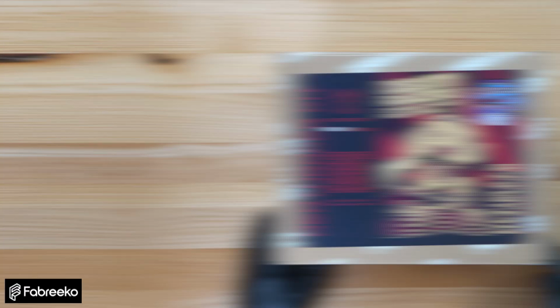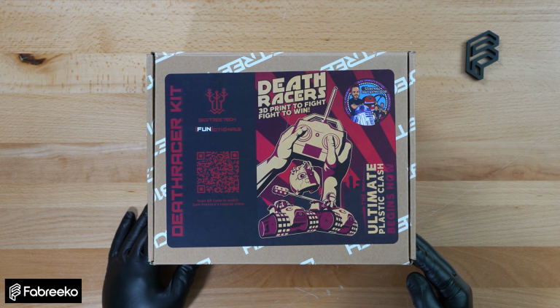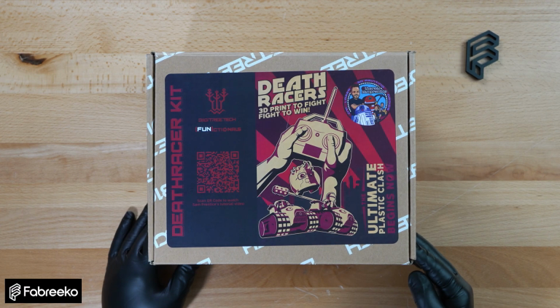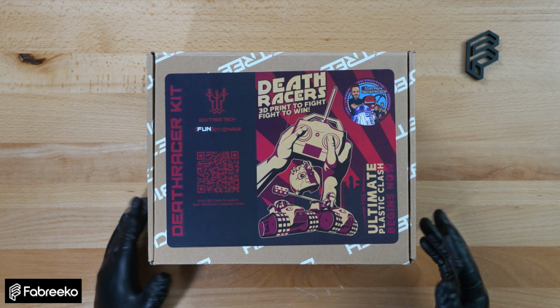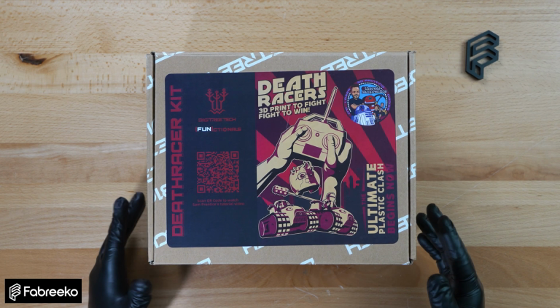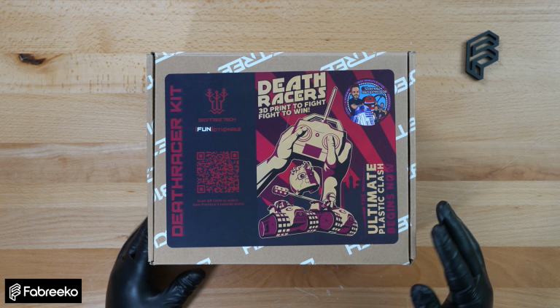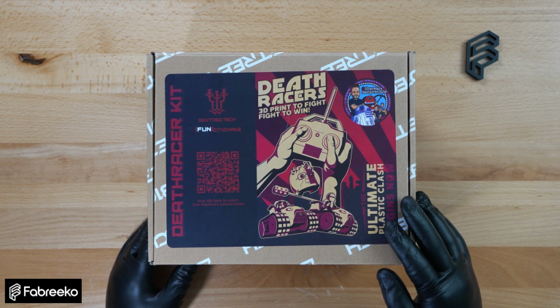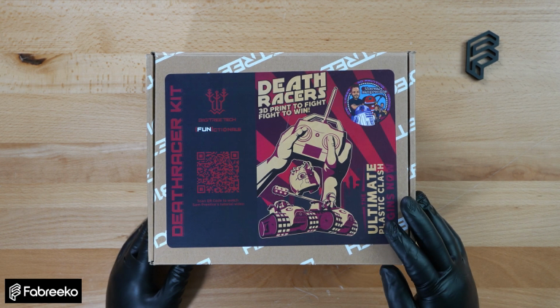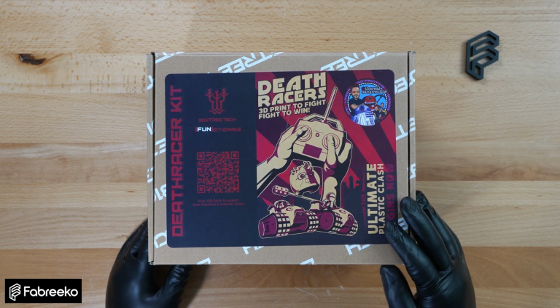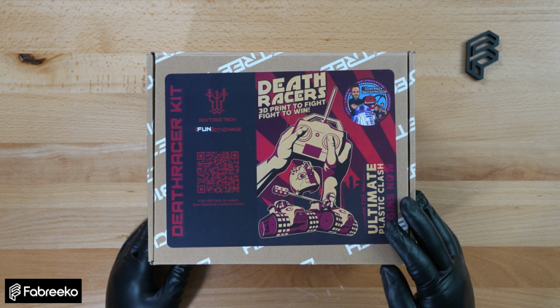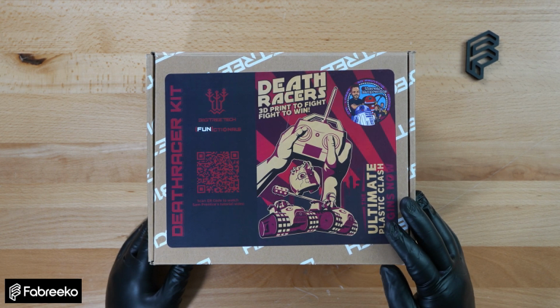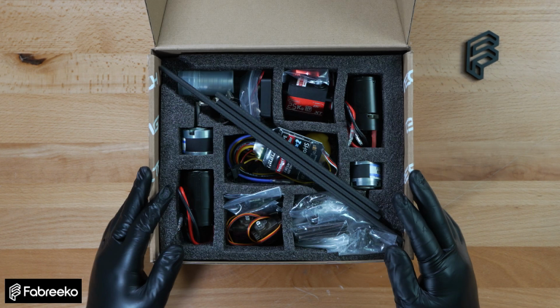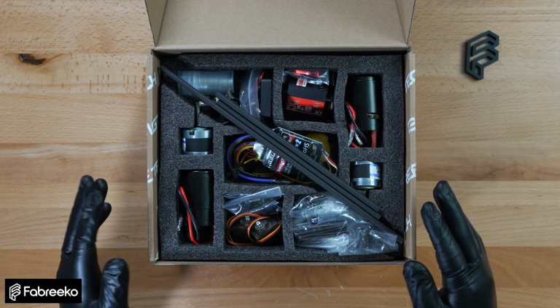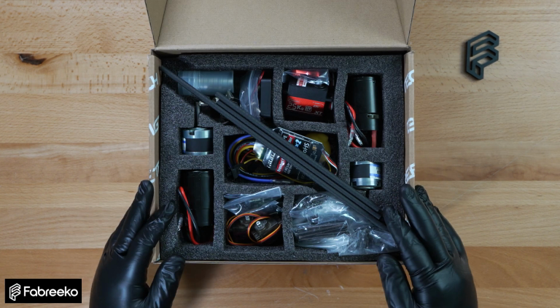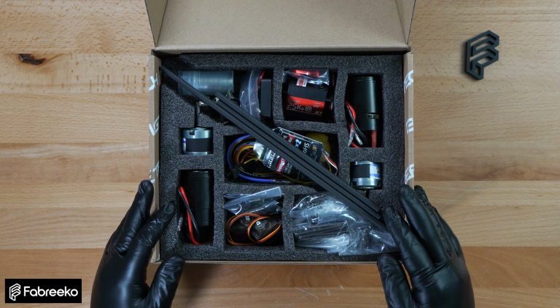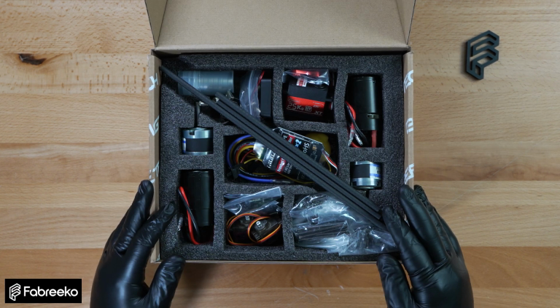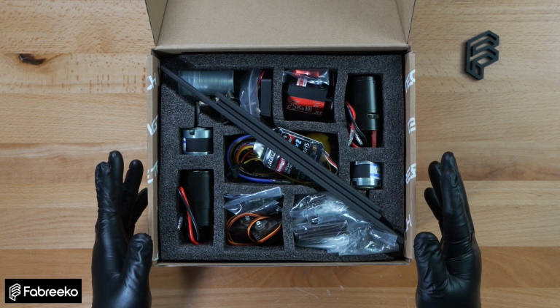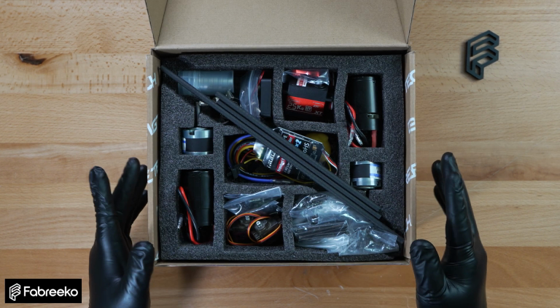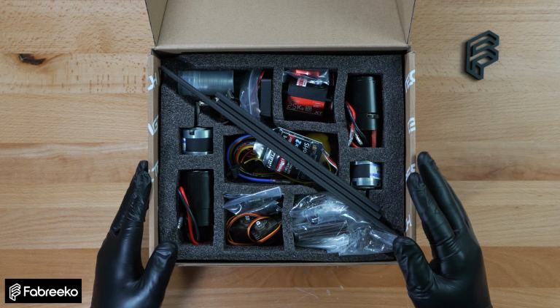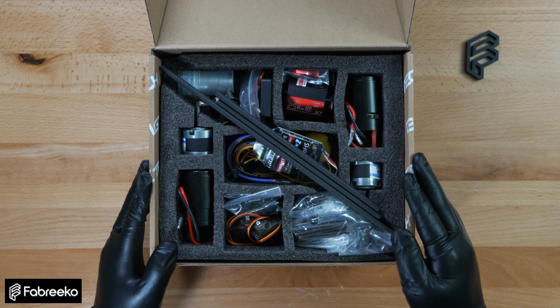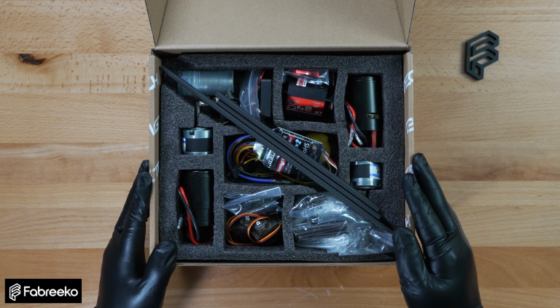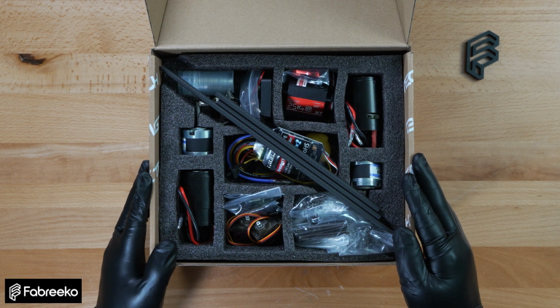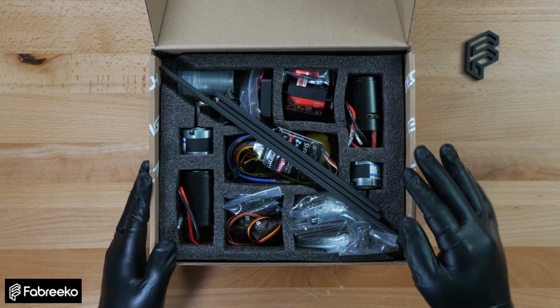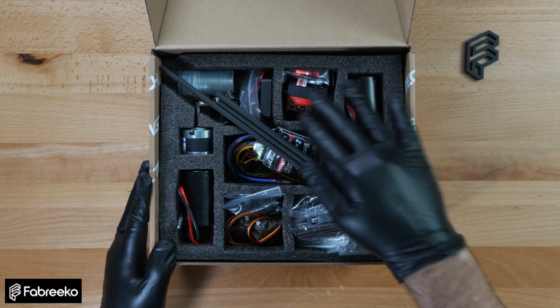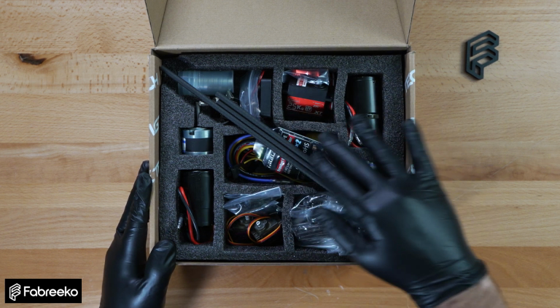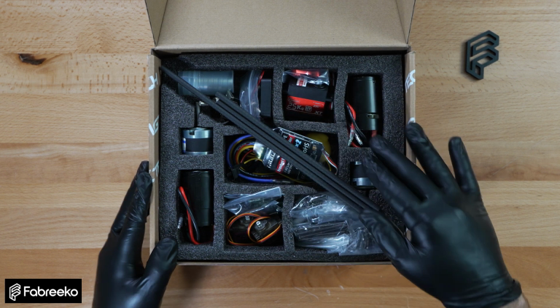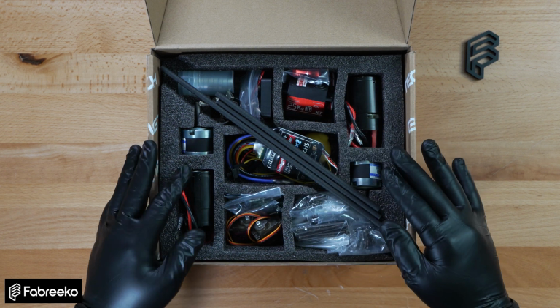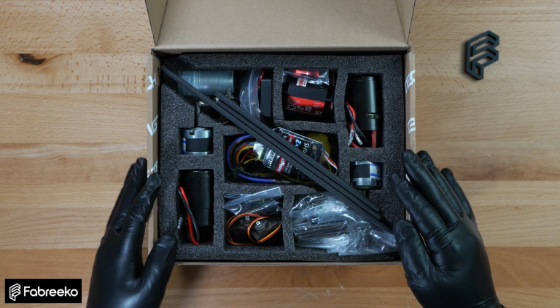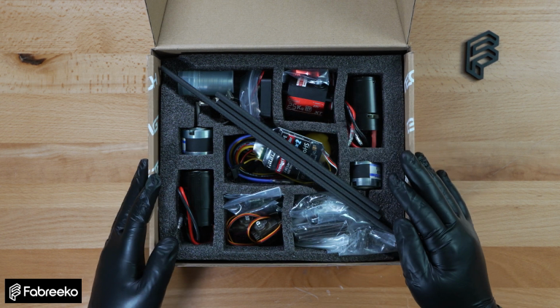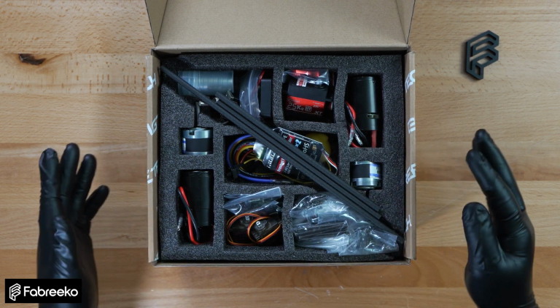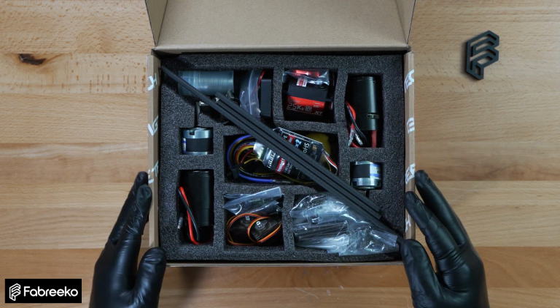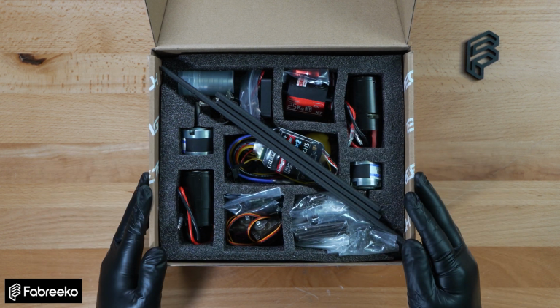First off, they did a really good job with the packaging and branding of this product. Everything's neatly packed and organized. Full disclosure, I already opened this up so I can take the packaging off some of these components so you guys can see them better.